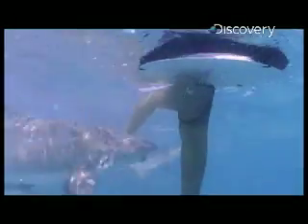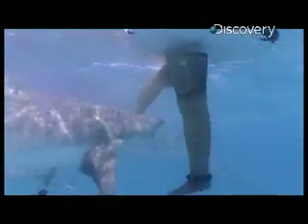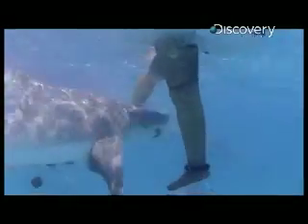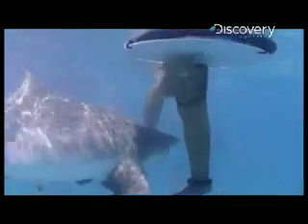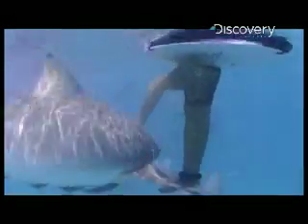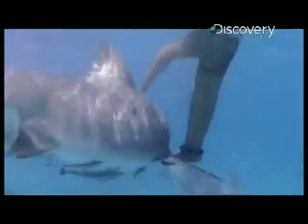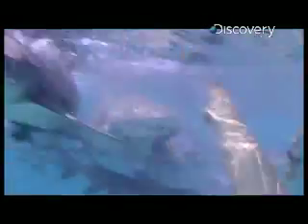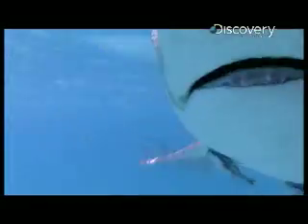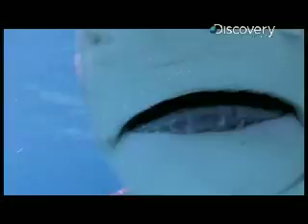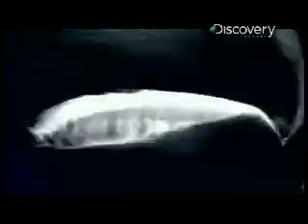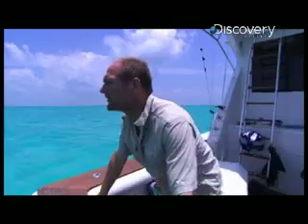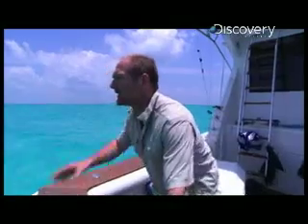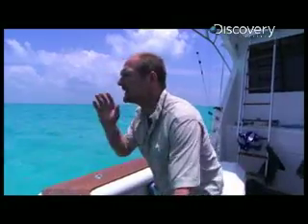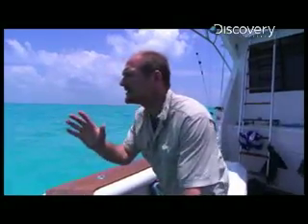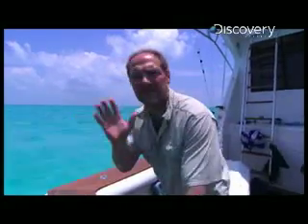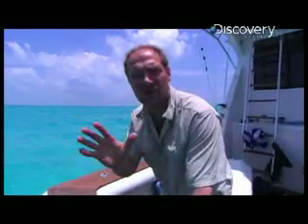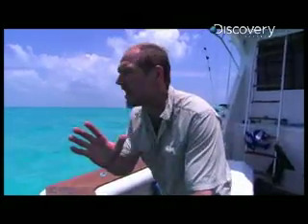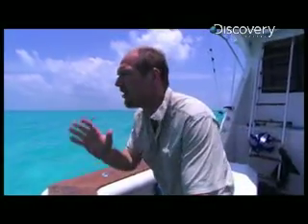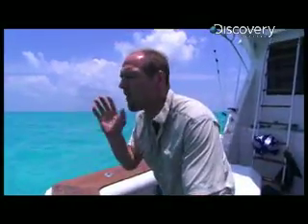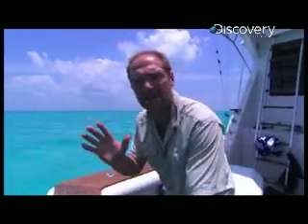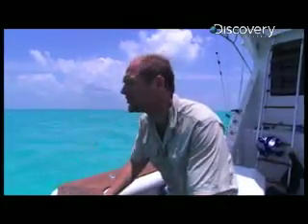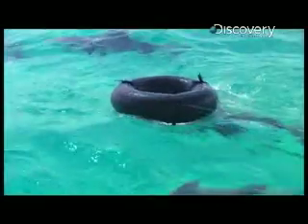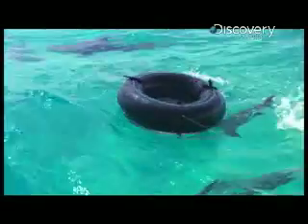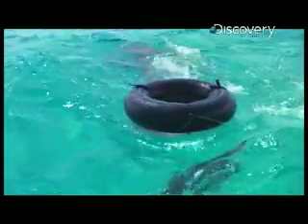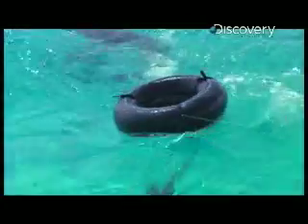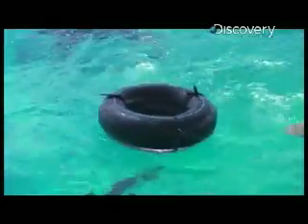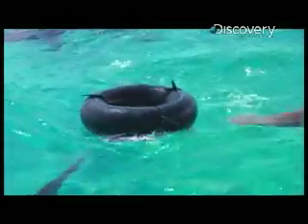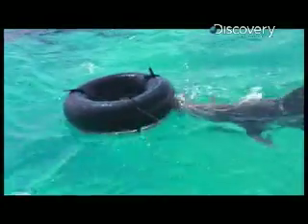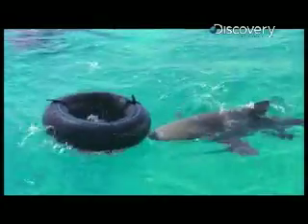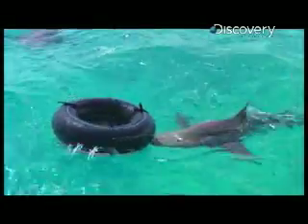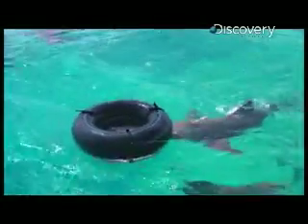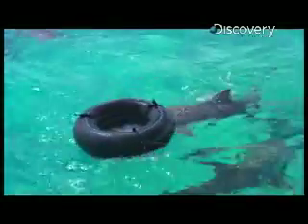Here they go! Oh, he's just nipped the legs. There's got to be at least nine, ten sharks down there — all big lemon sharks. All they're doing right now is gumming up the legs. They're sort of bumping it with their nose, testing it out.